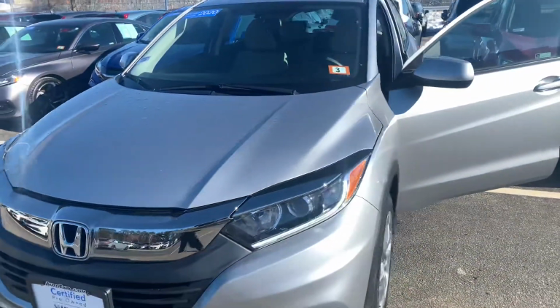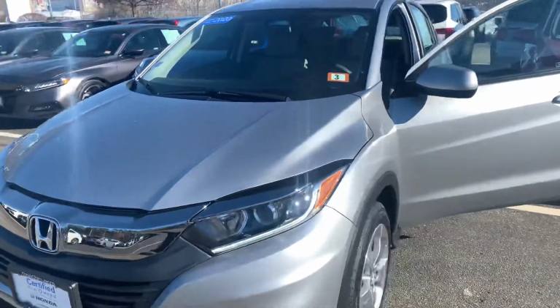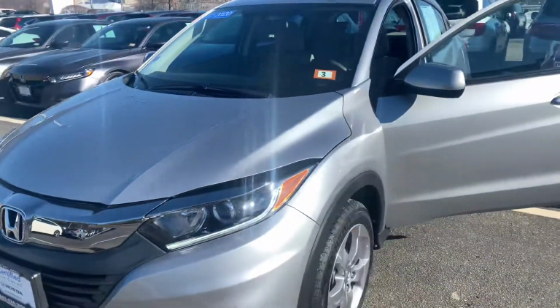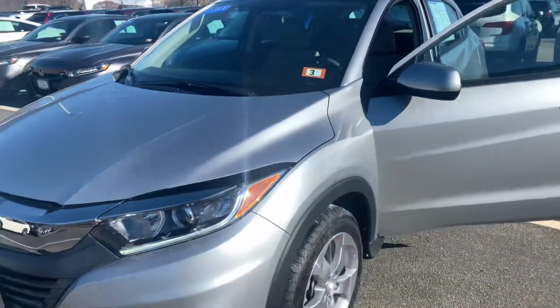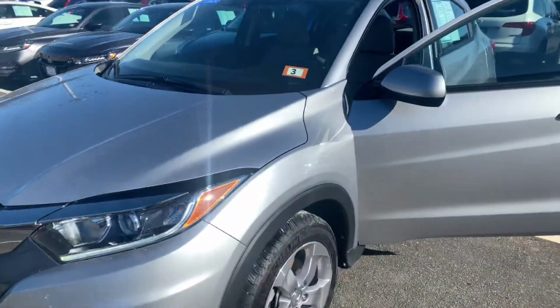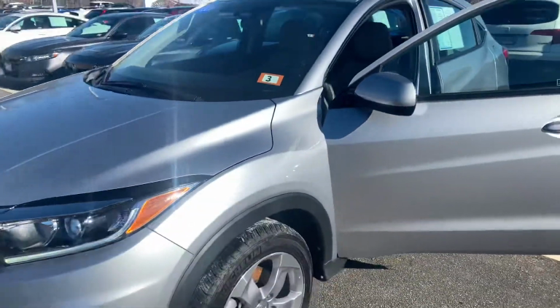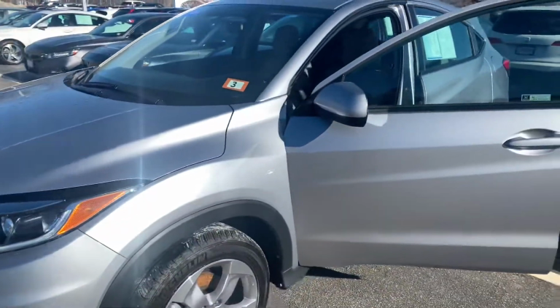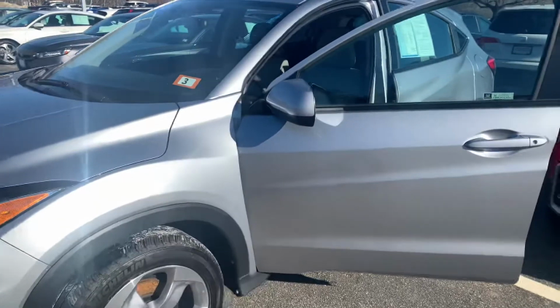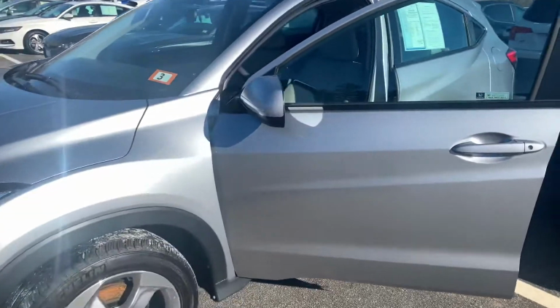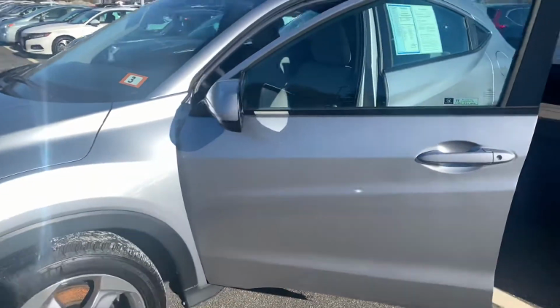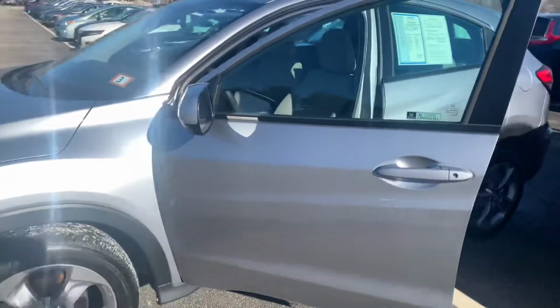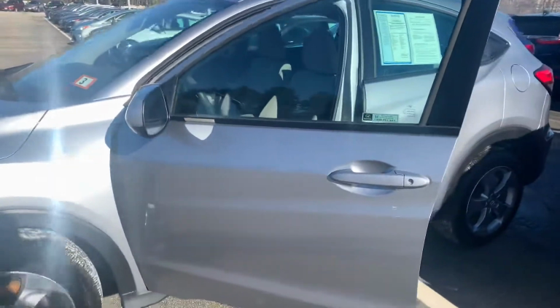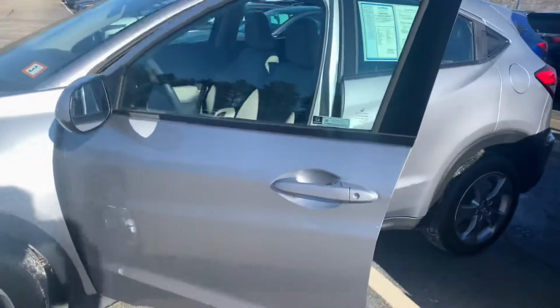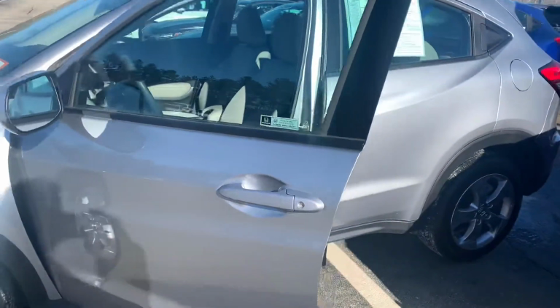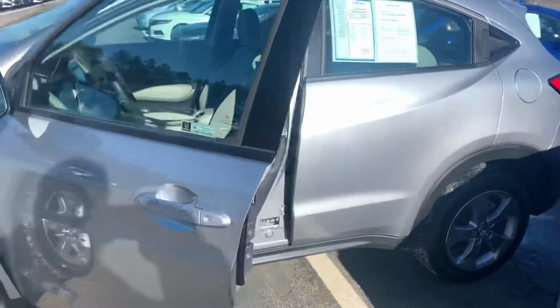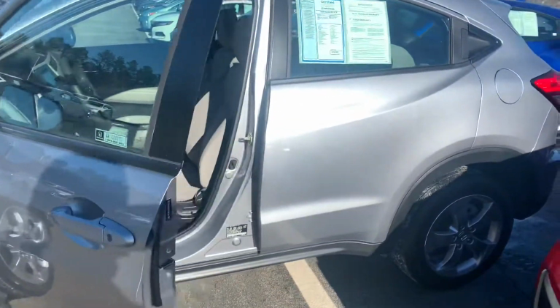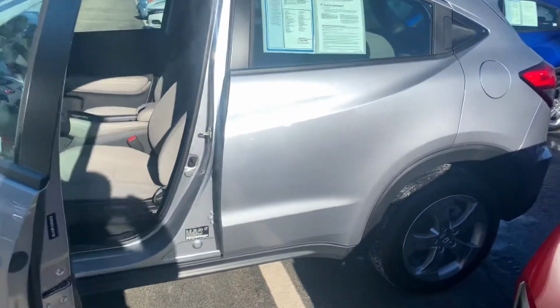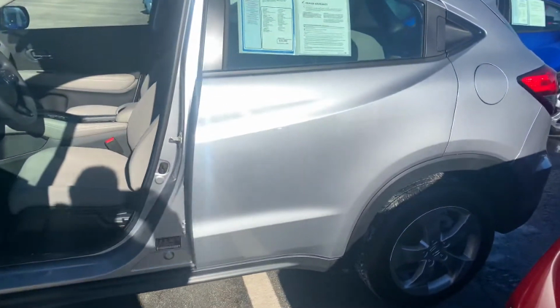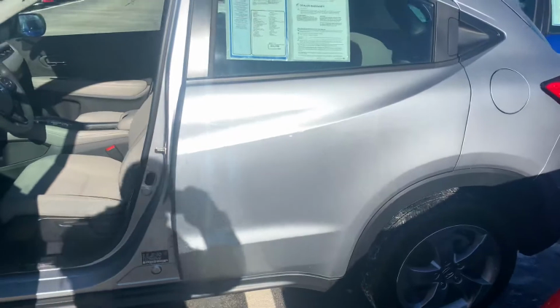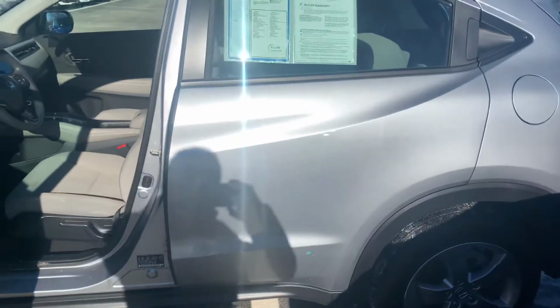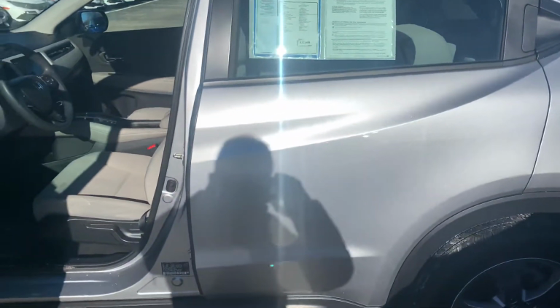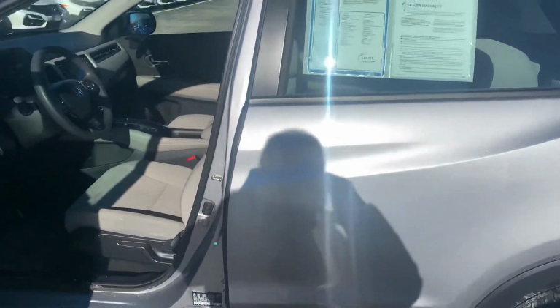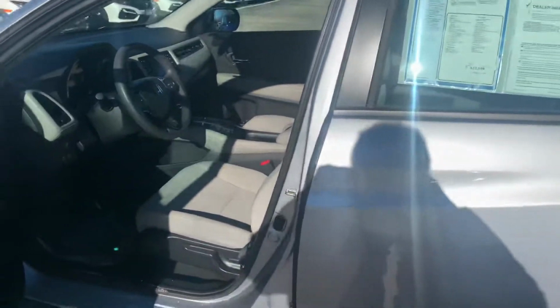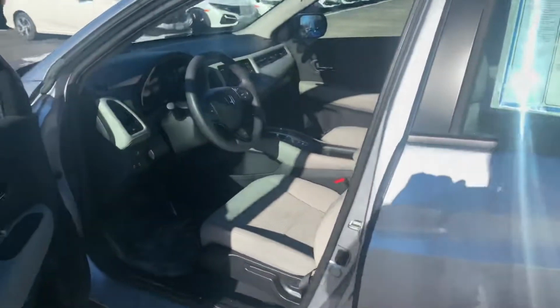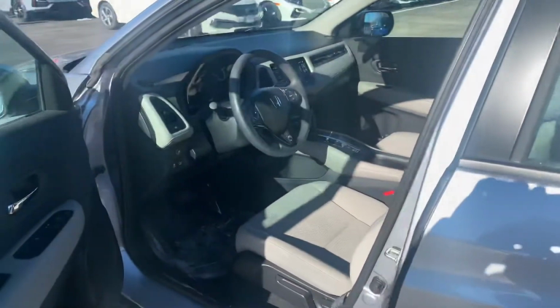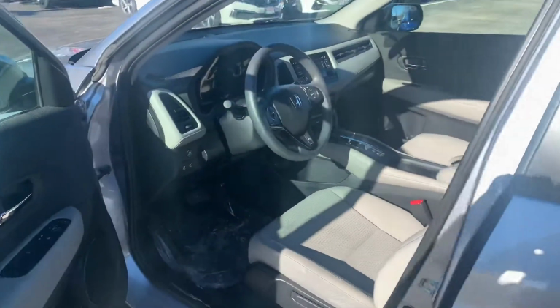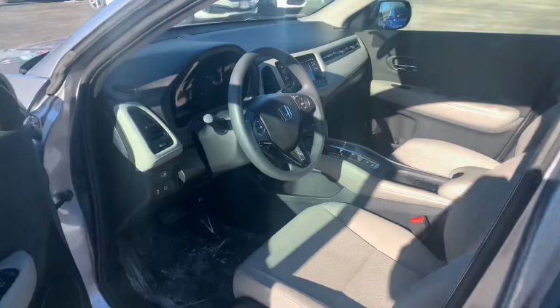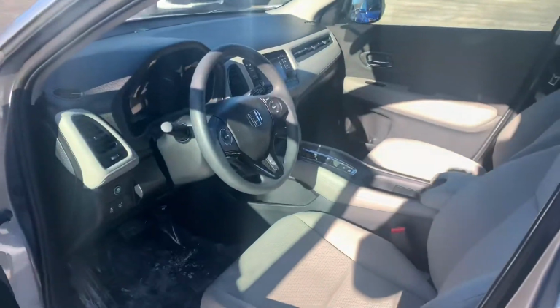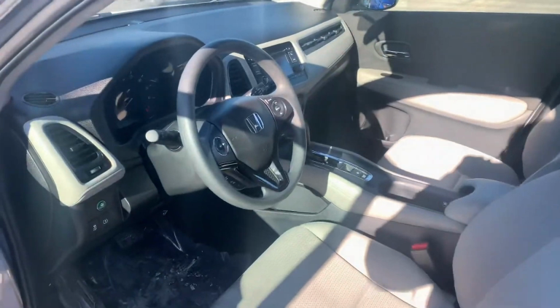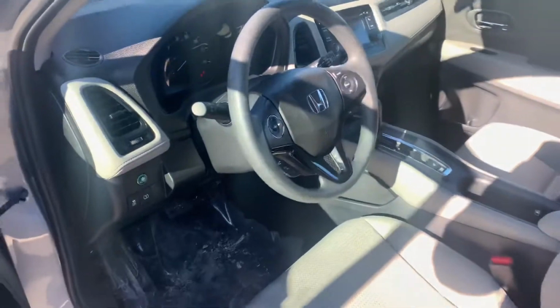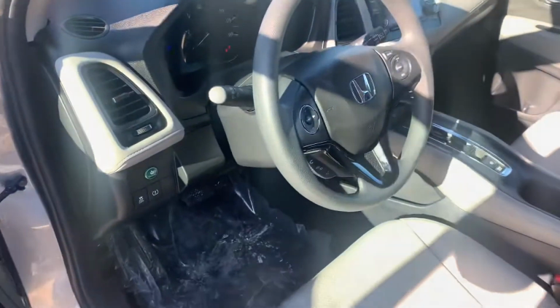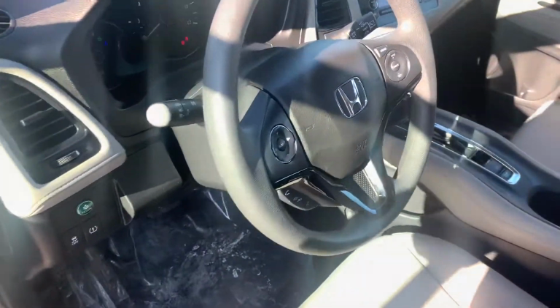The vehicle is in lunar silver metallic with gray interior. This vehicle is a rare find — part of our rental fleet with under 5,000 miles.